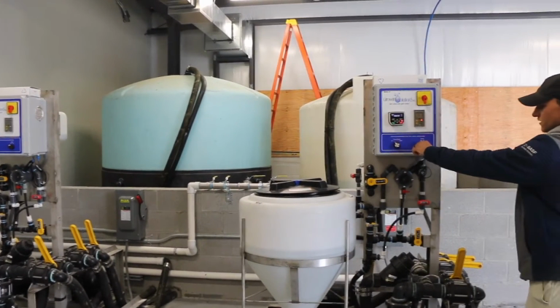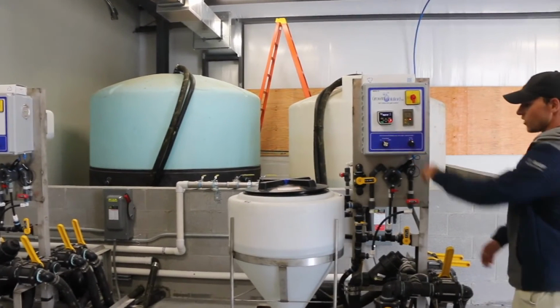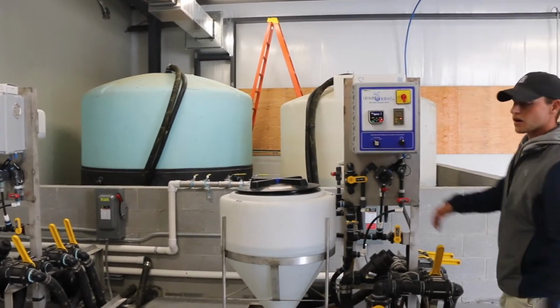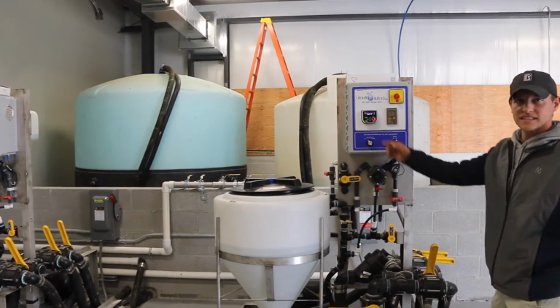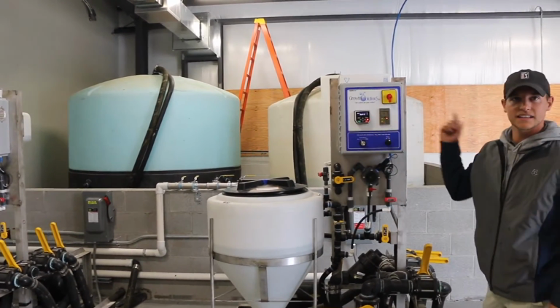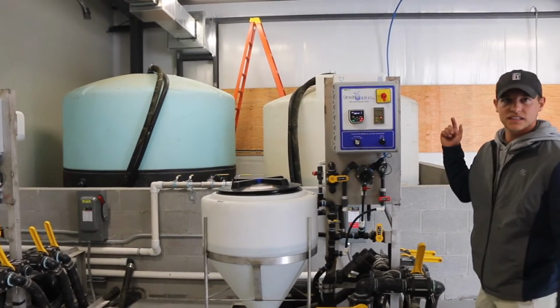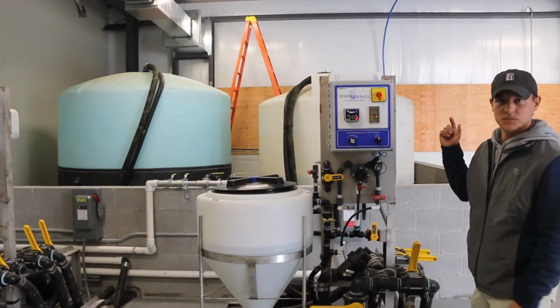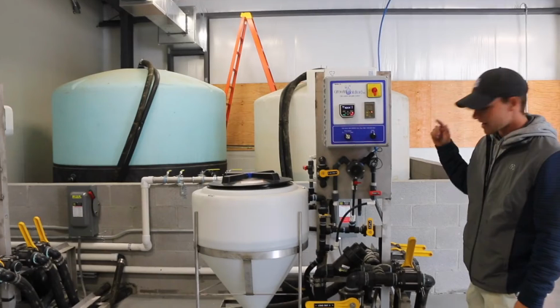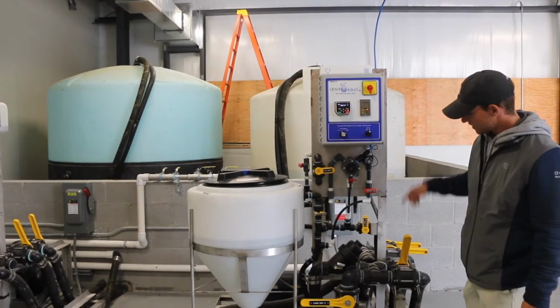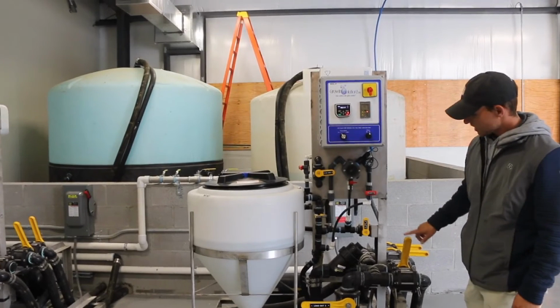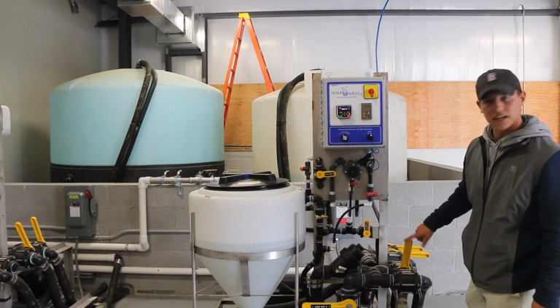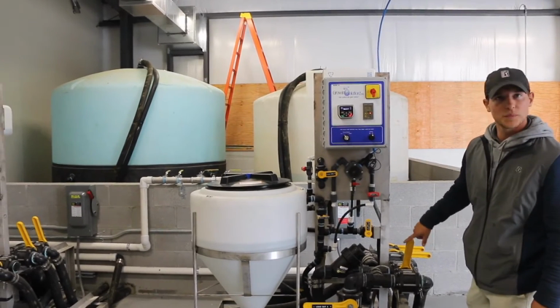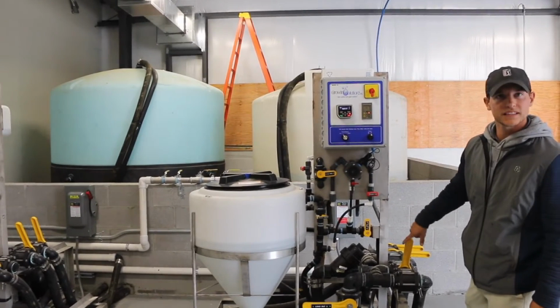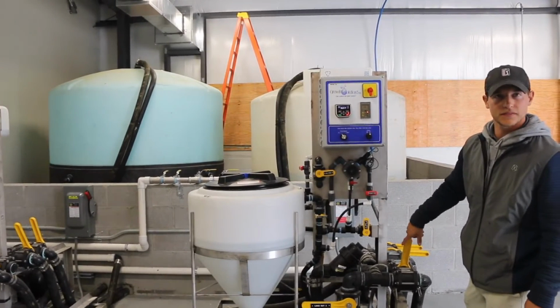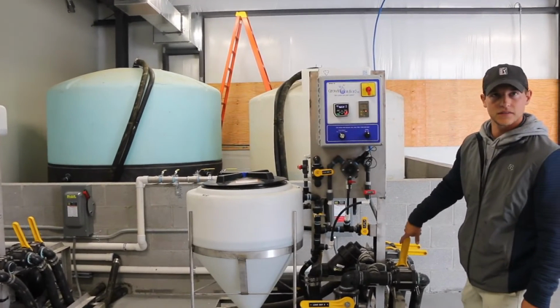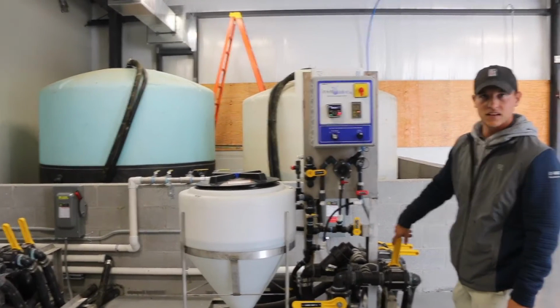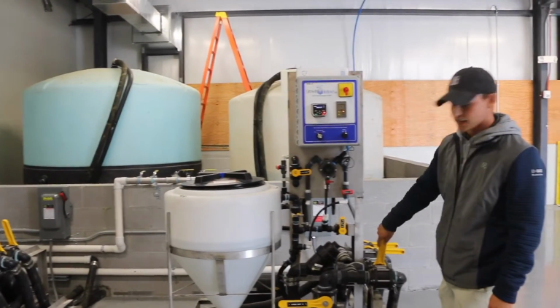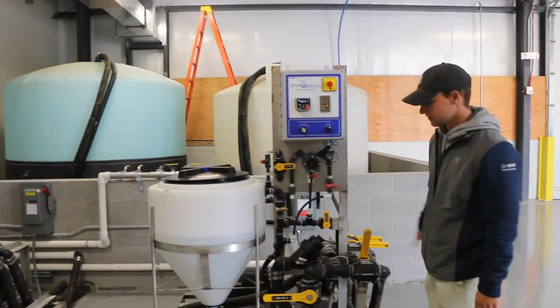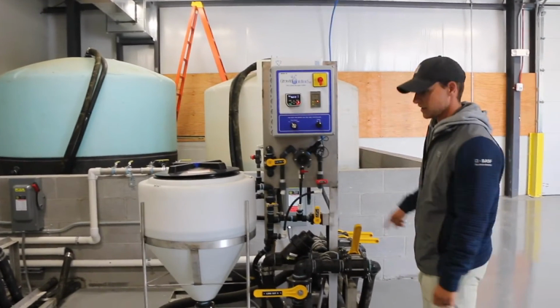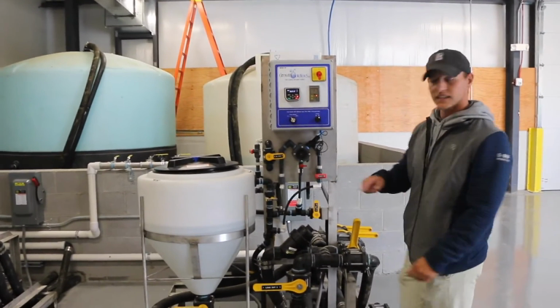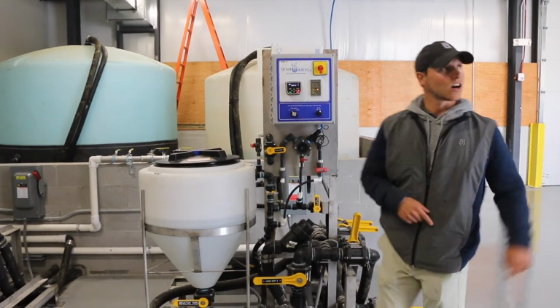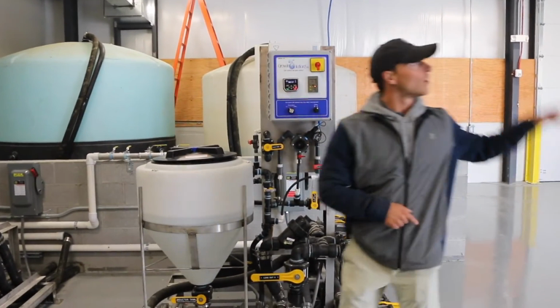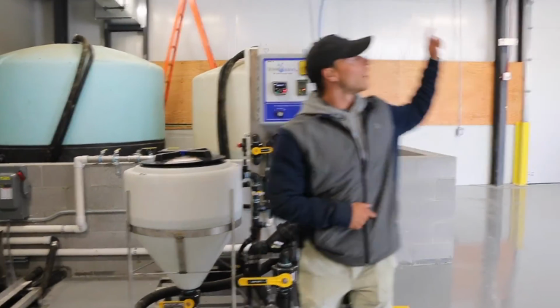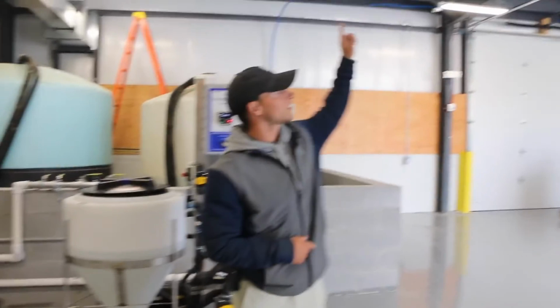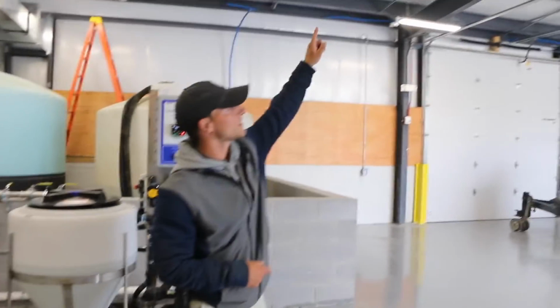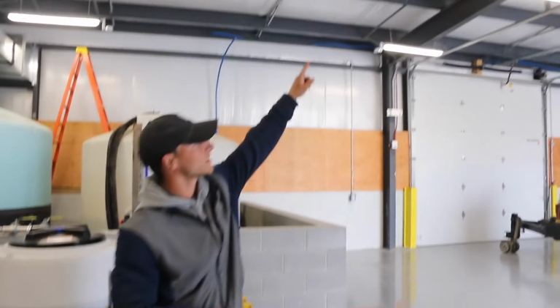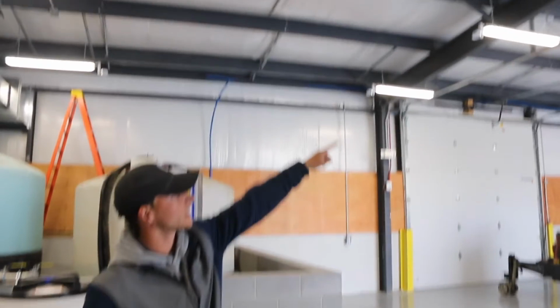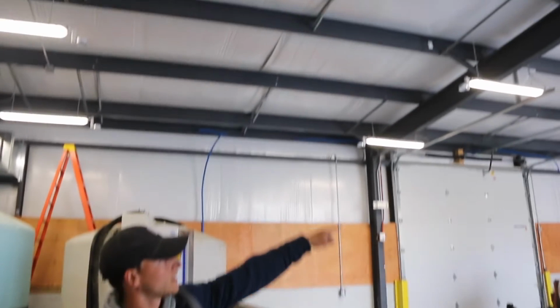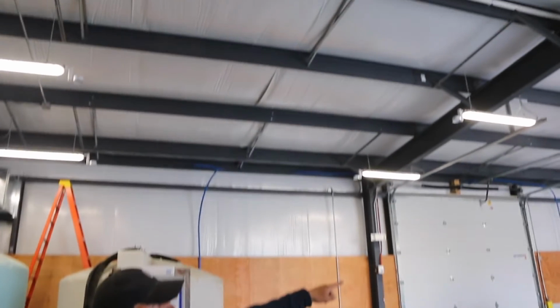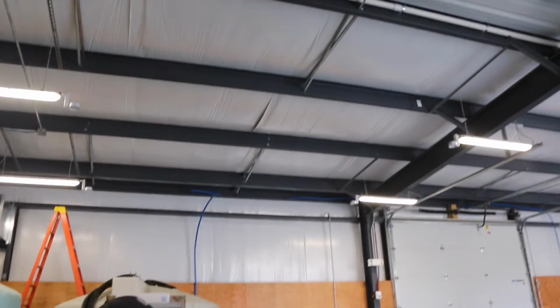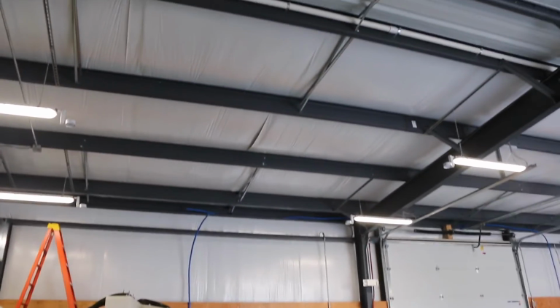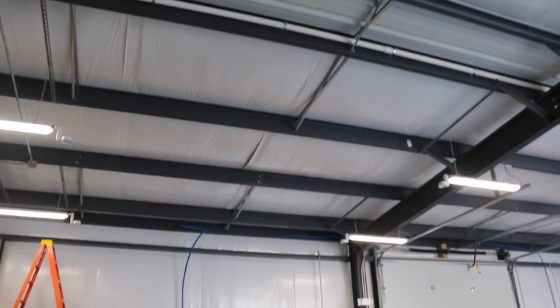Now I want to send it to the sprayer. I'm going to open this down here — it's just going to go out the top of the ceiling — and put a hose over here.